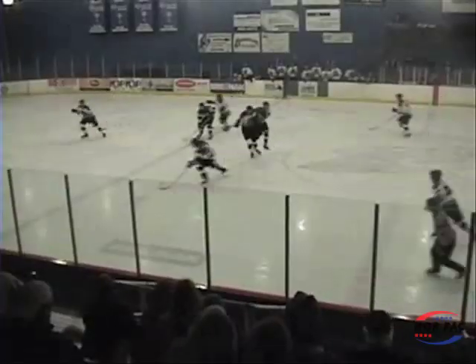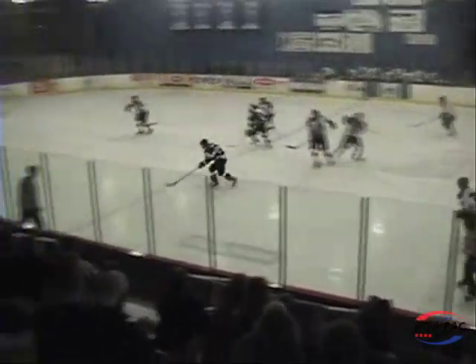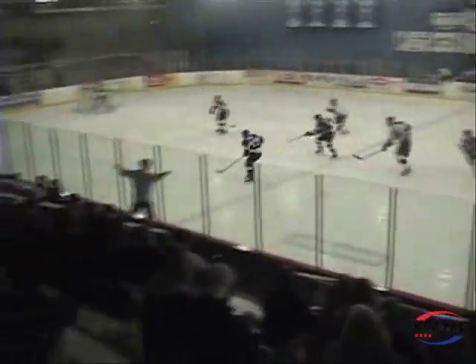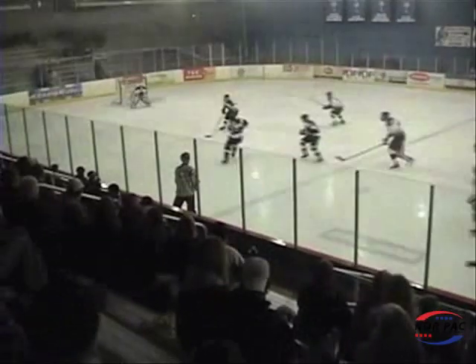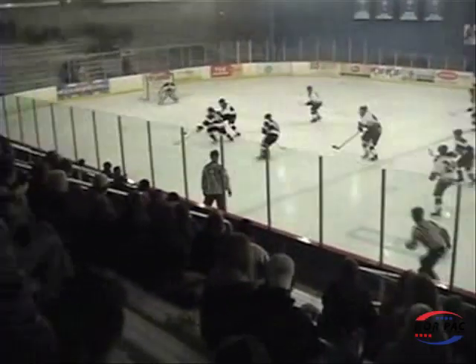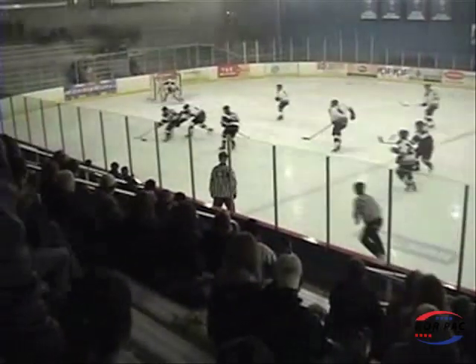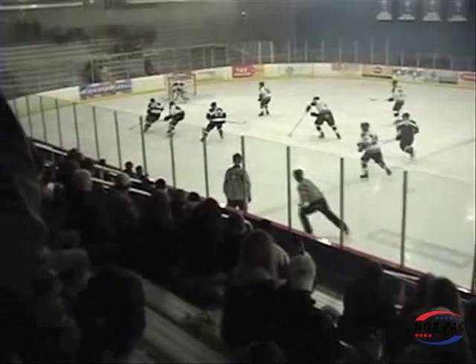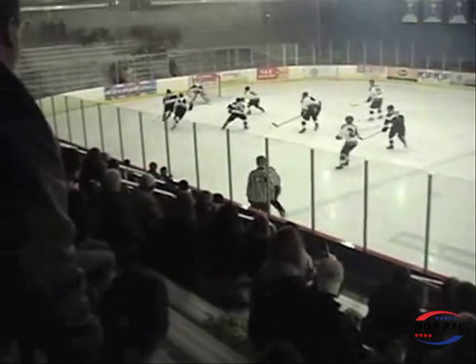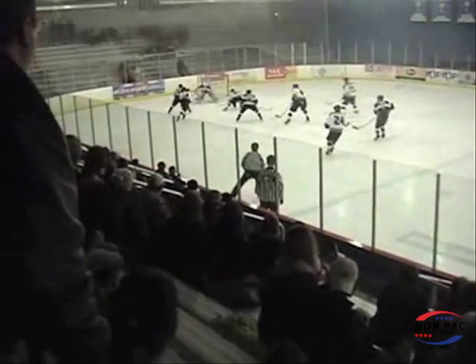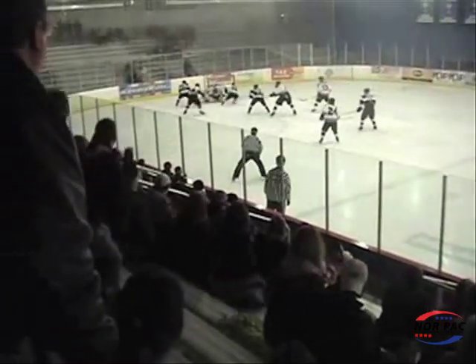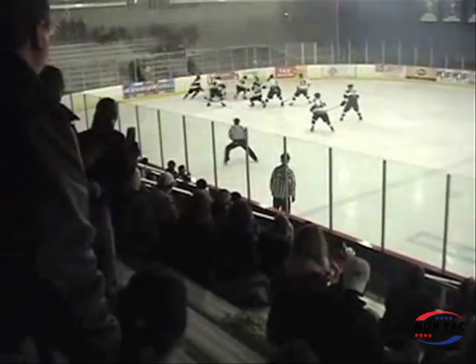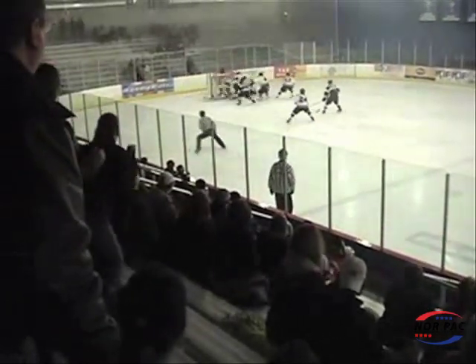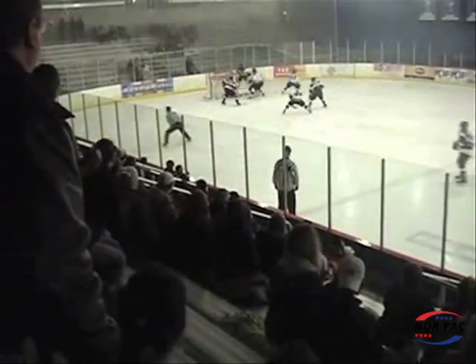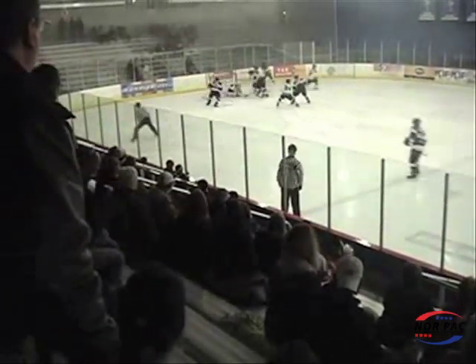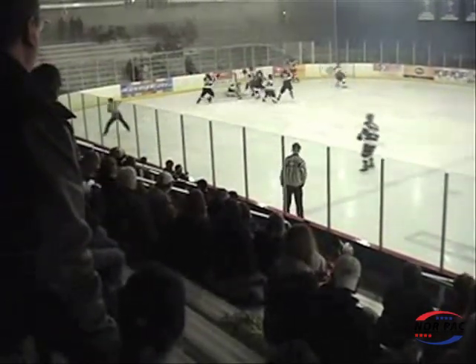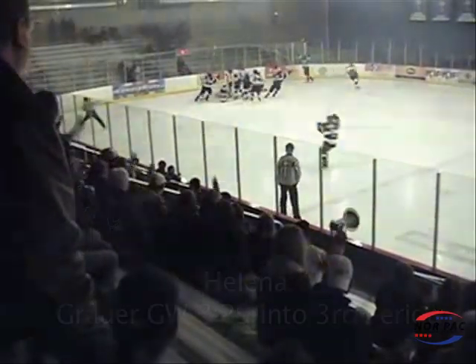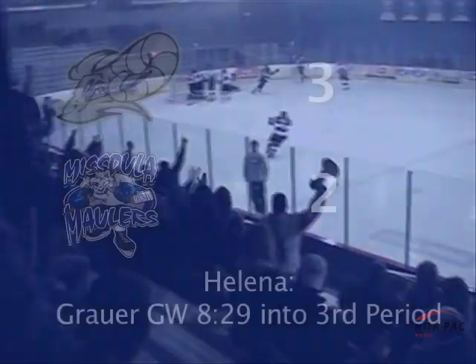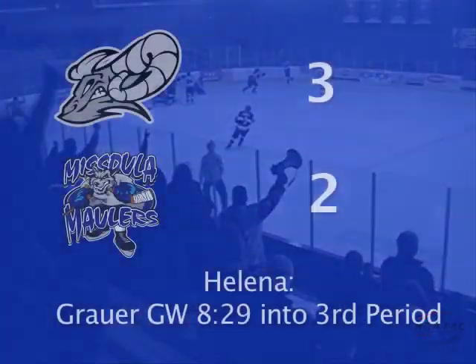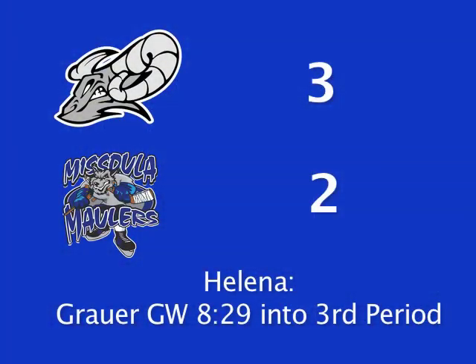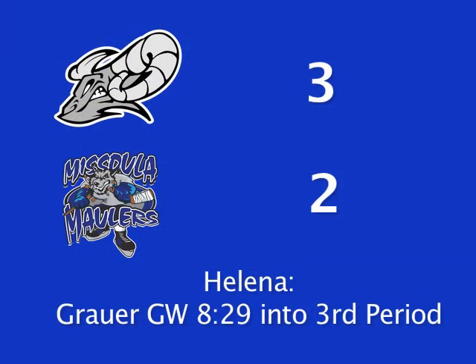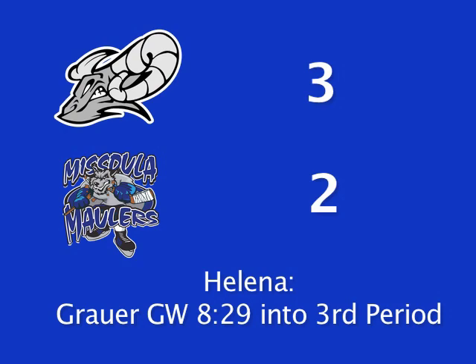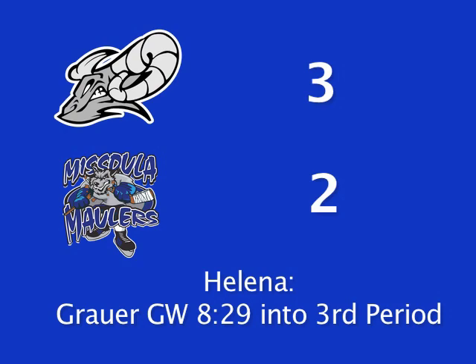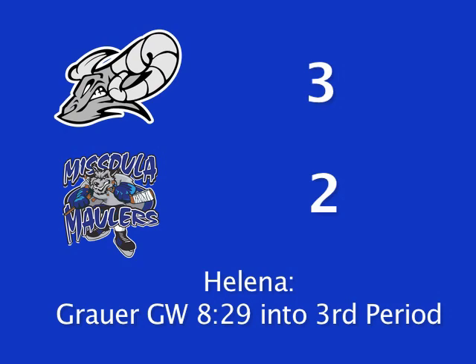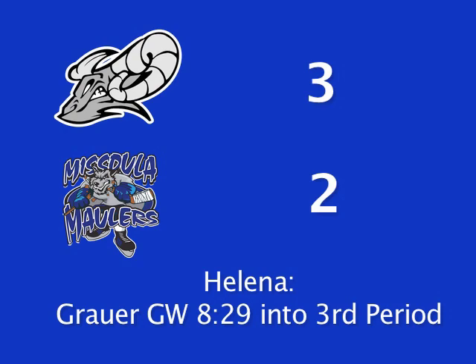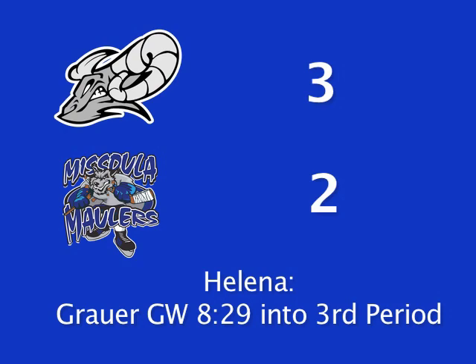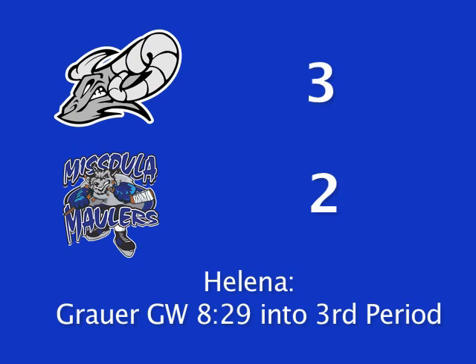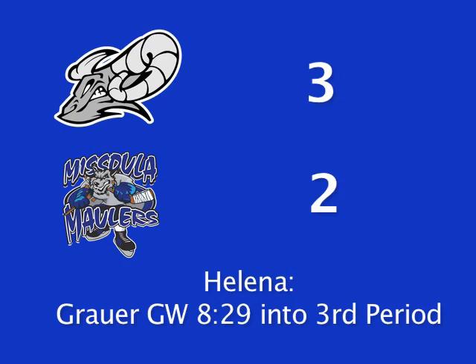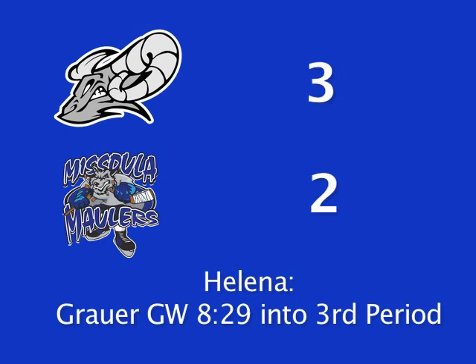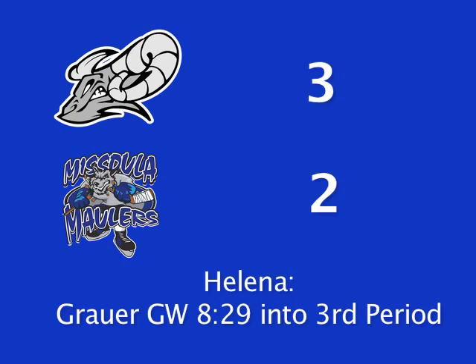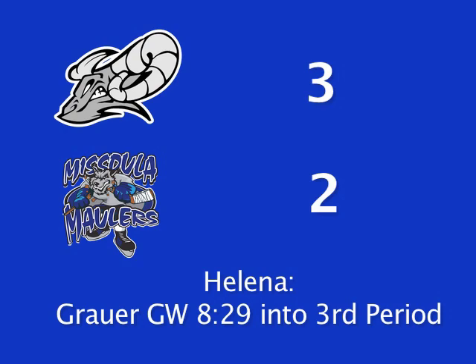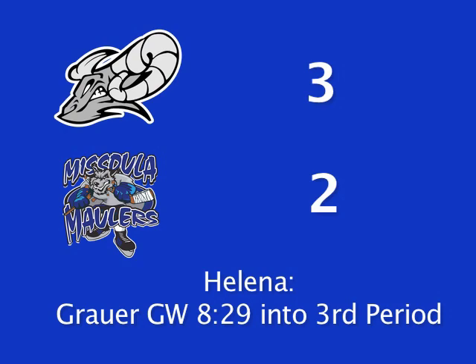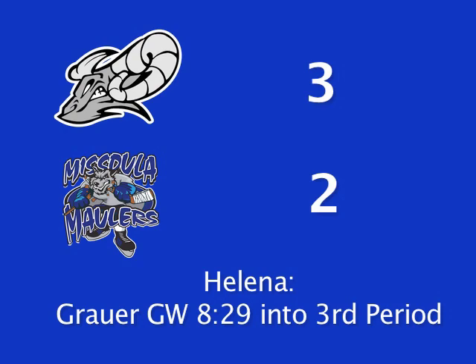Nolan Grauer would get the game-winning goal for the Bighorns at 8:29 into the third period. The Bighorns won the game 3-2. They had three players finish with two points in the game.